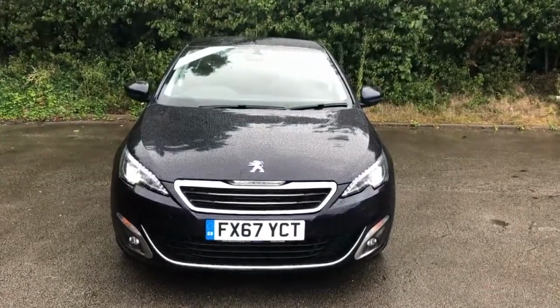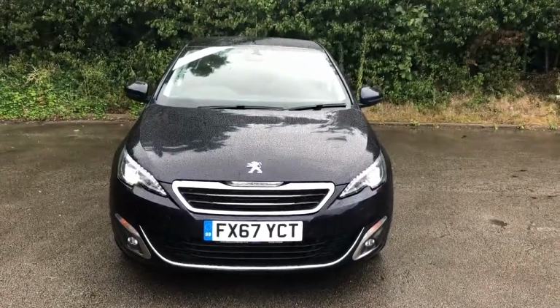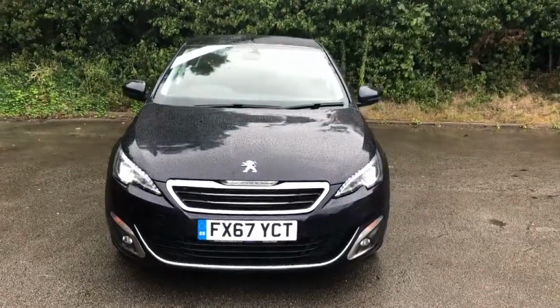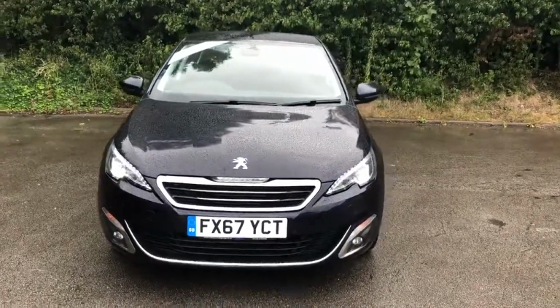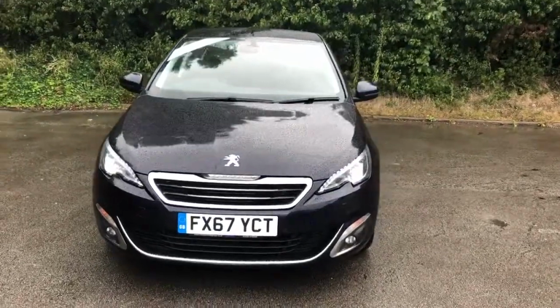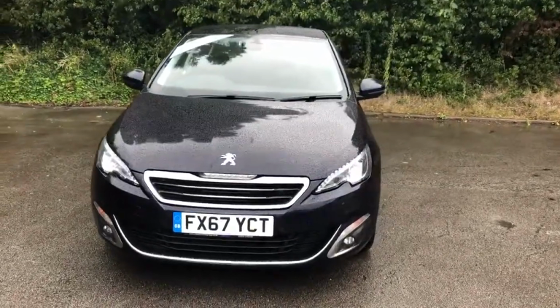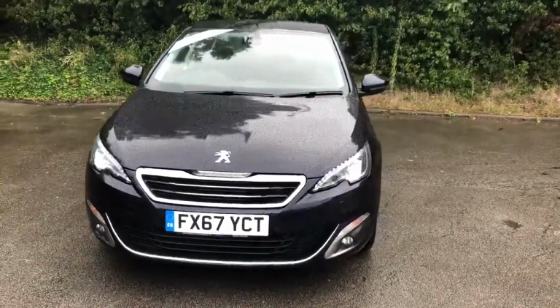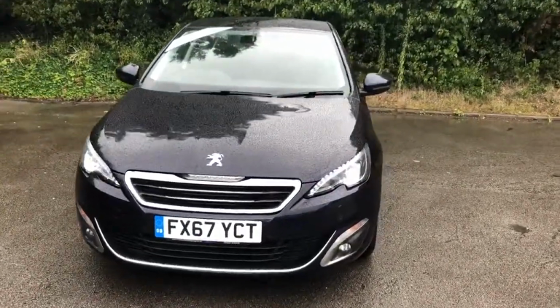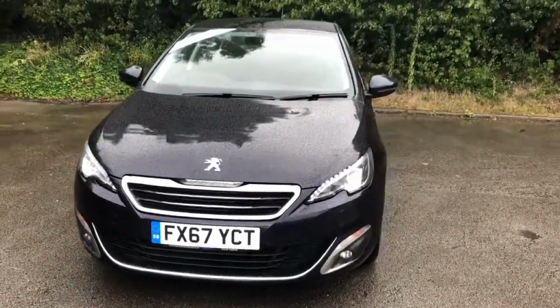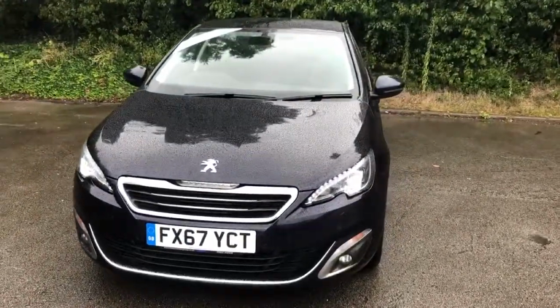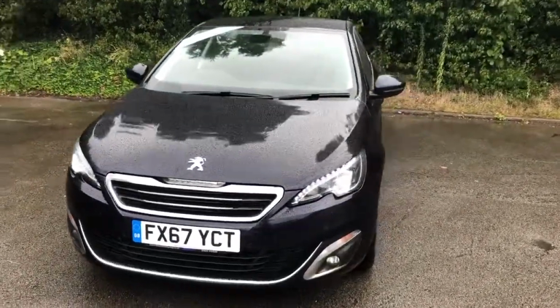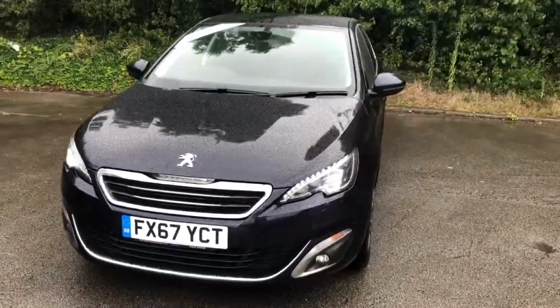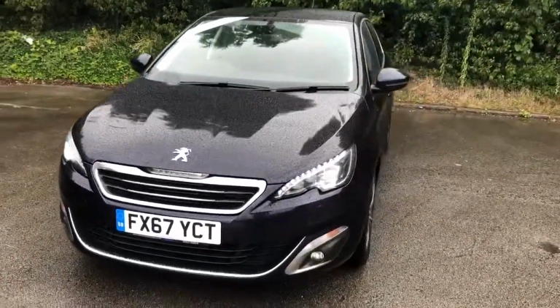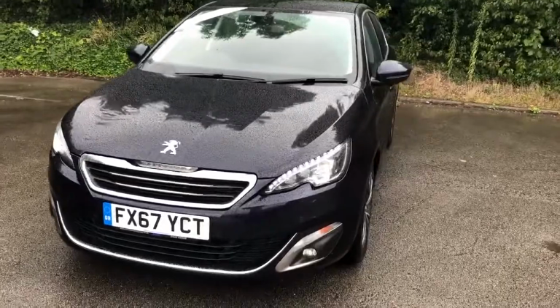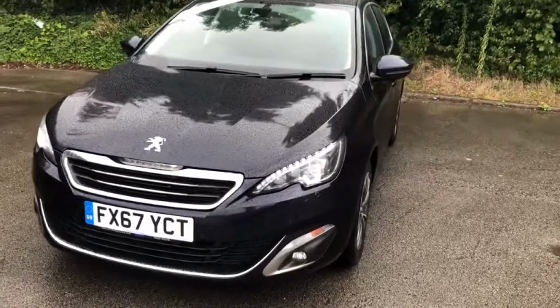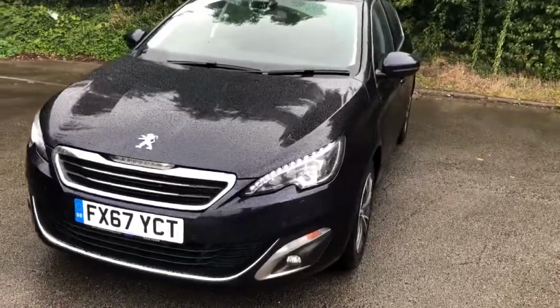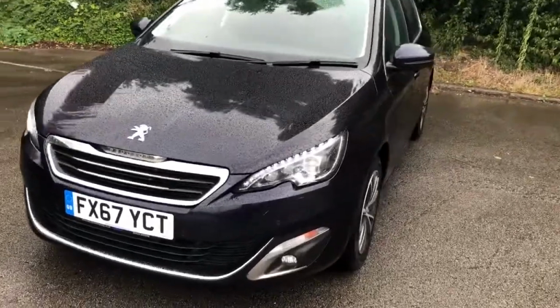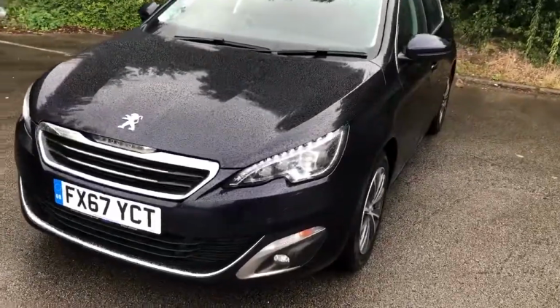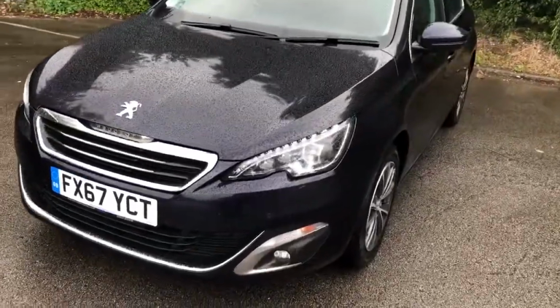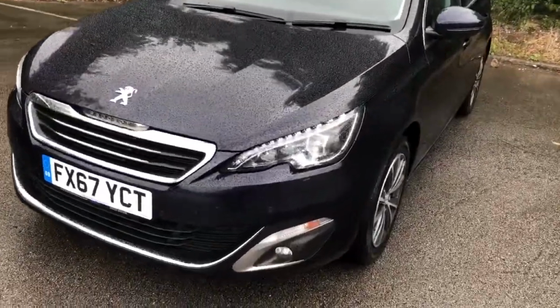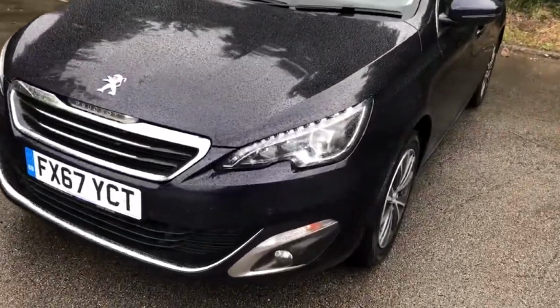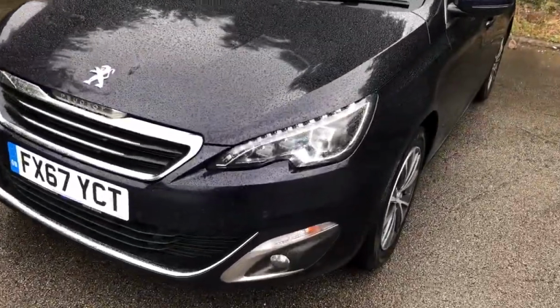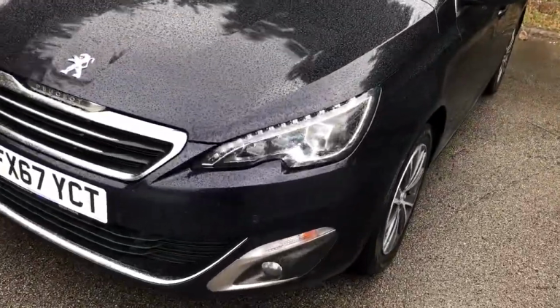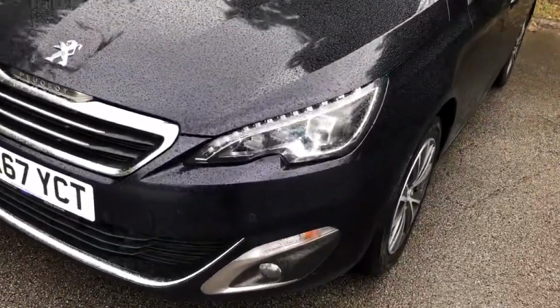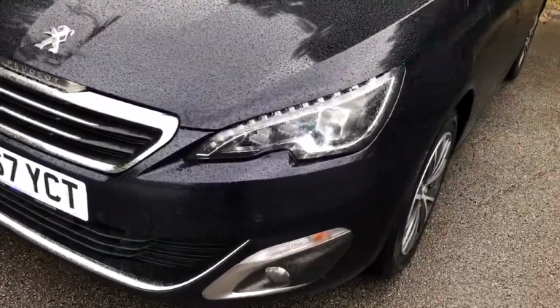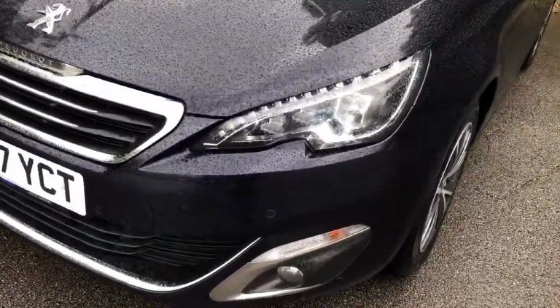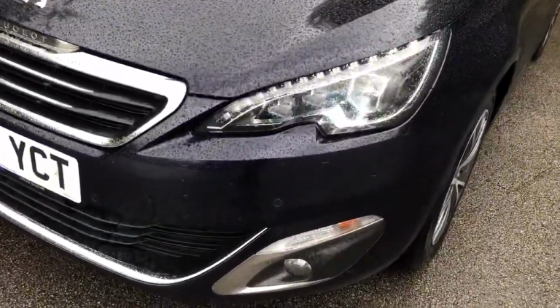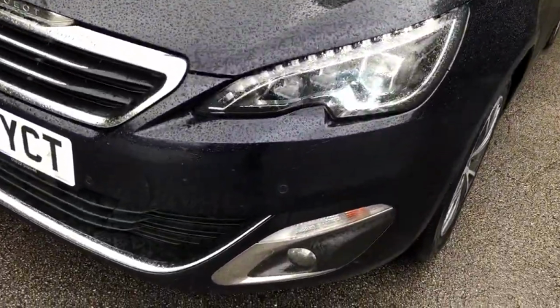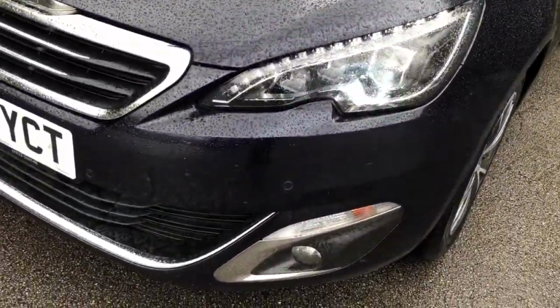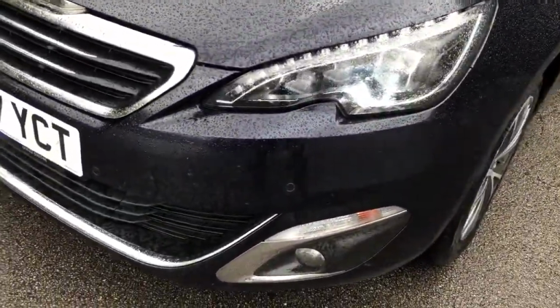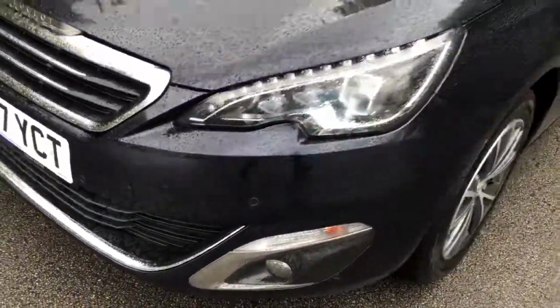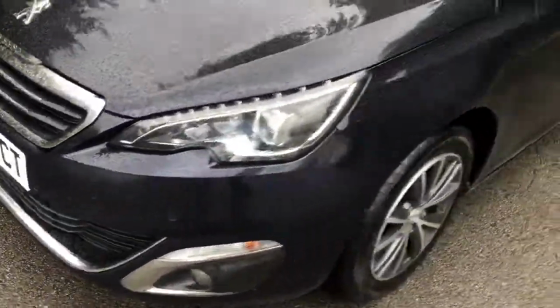Welcome to Pentagon Lincoln at Tritton Road. Here we have a 67 plate Peugeot 308. It does come fitted with daytime running lights, front parking sensors and front fog lamps.